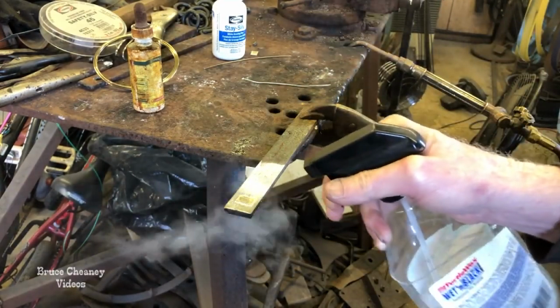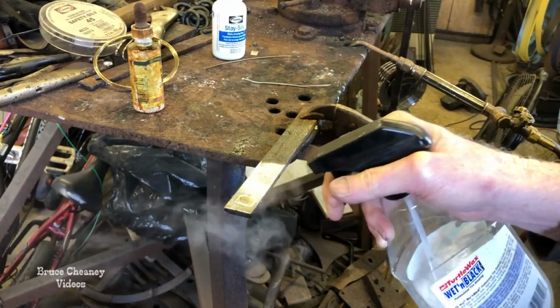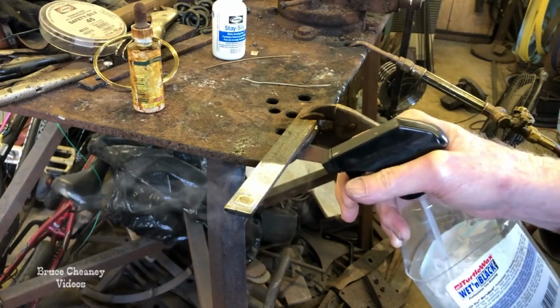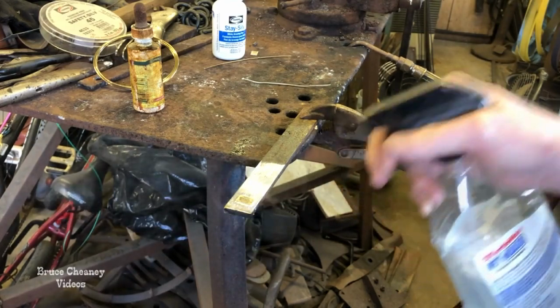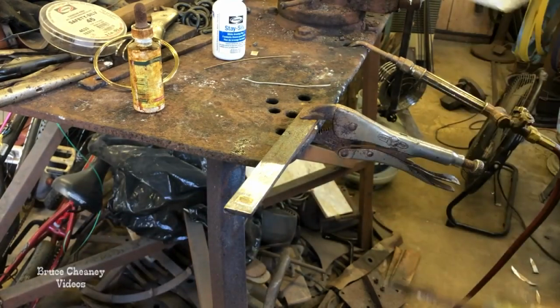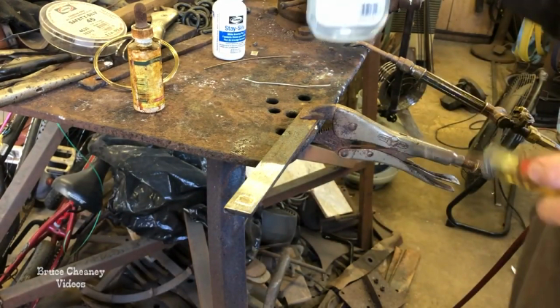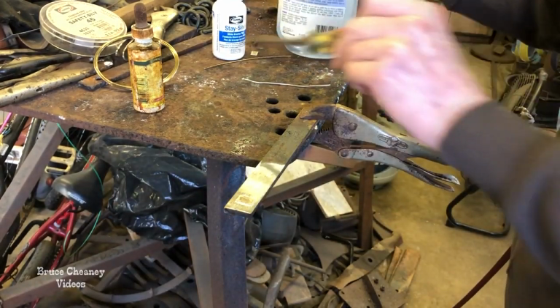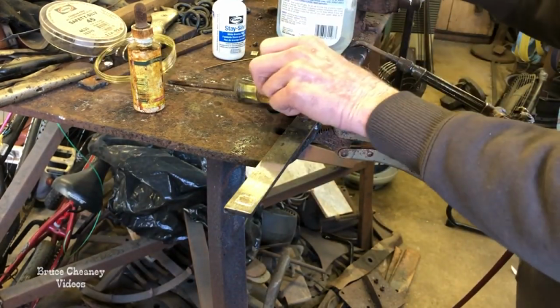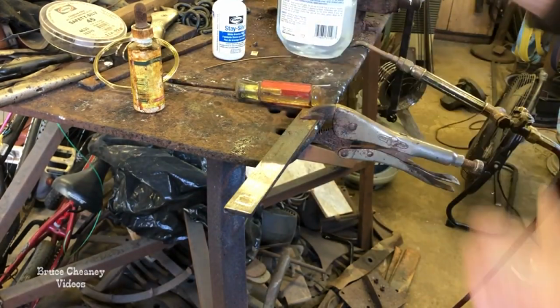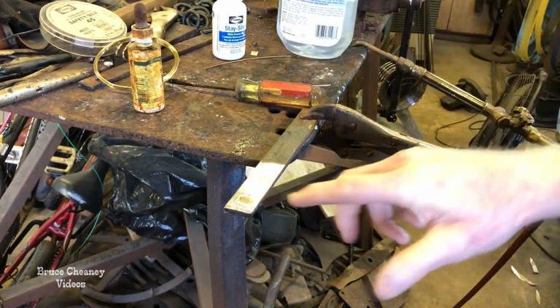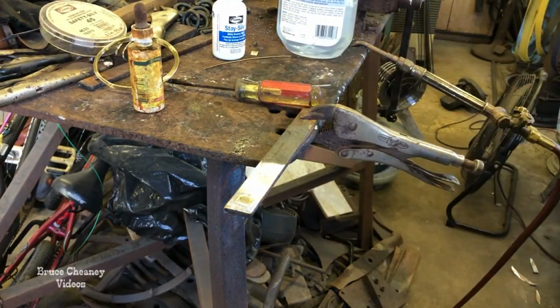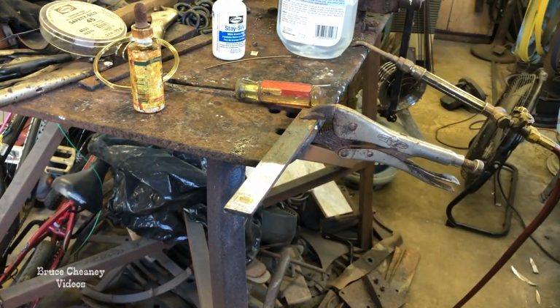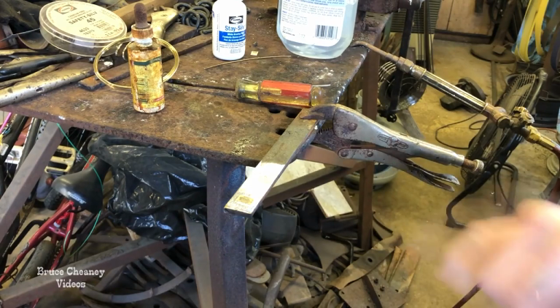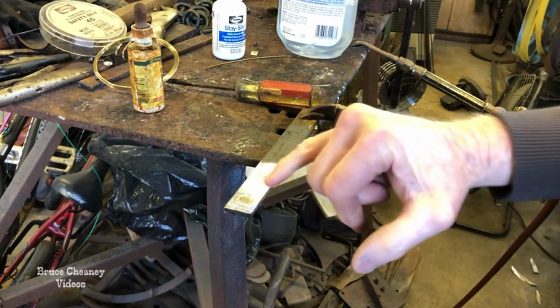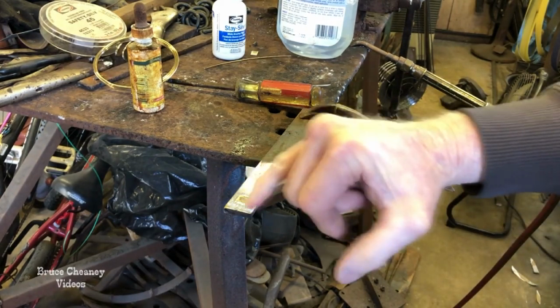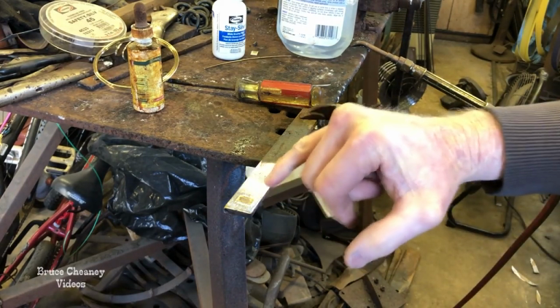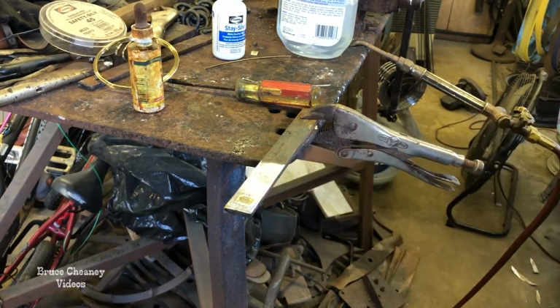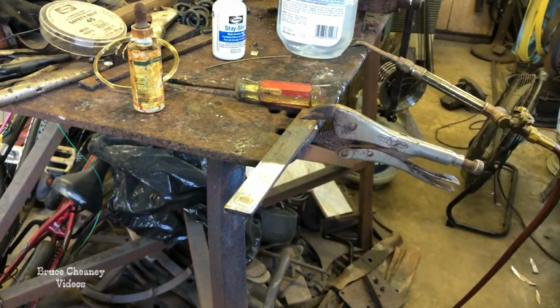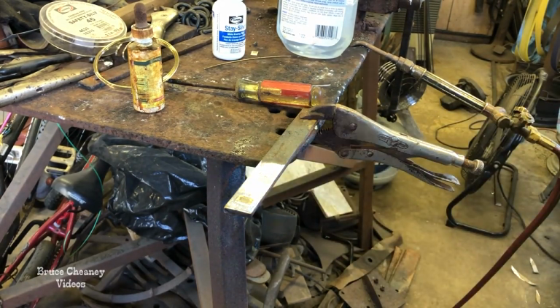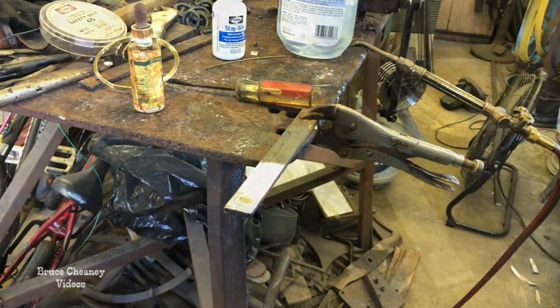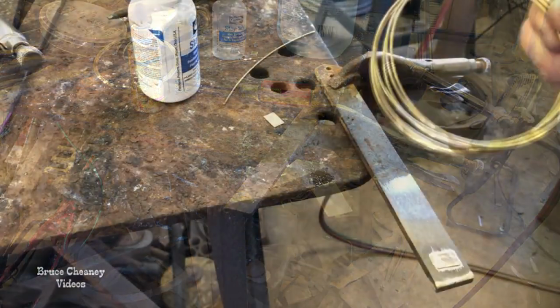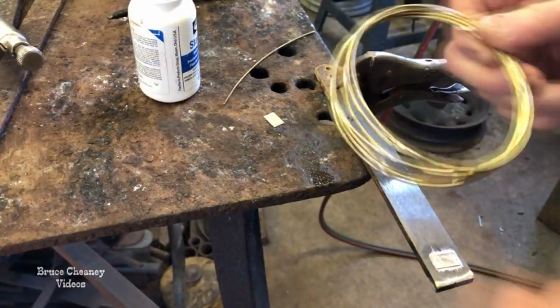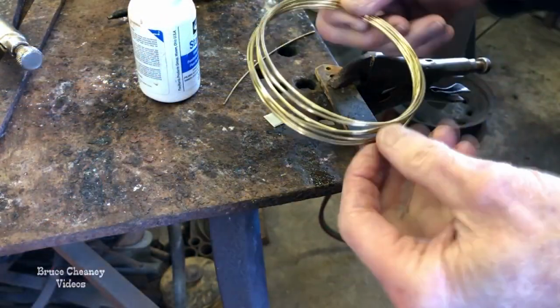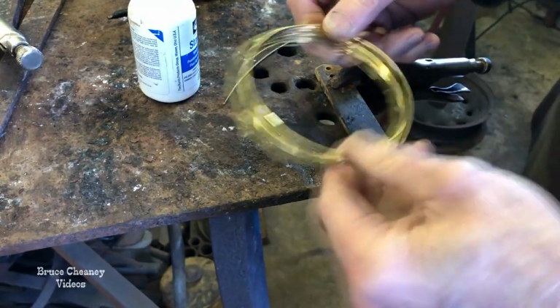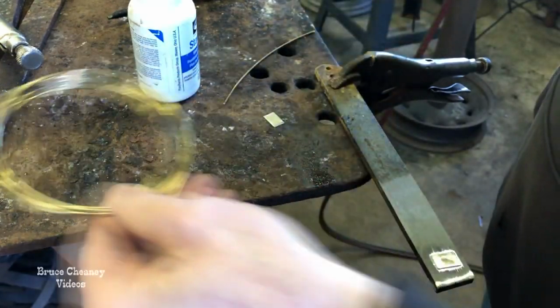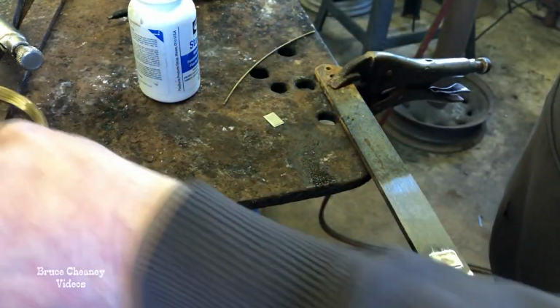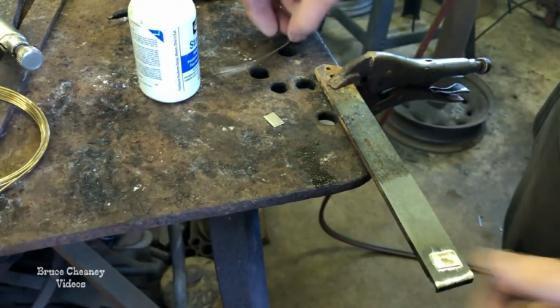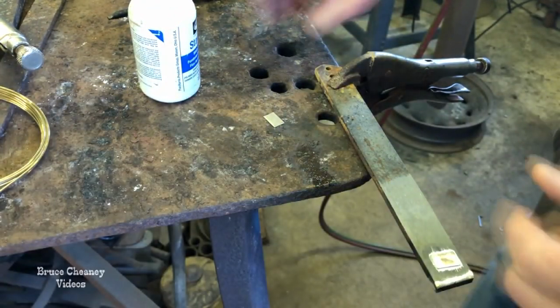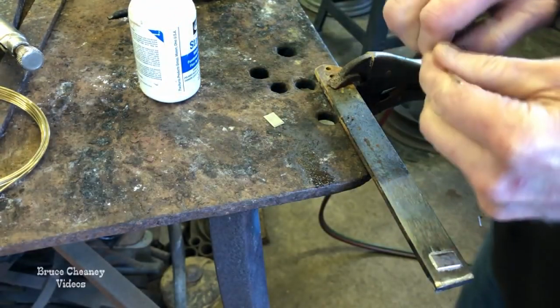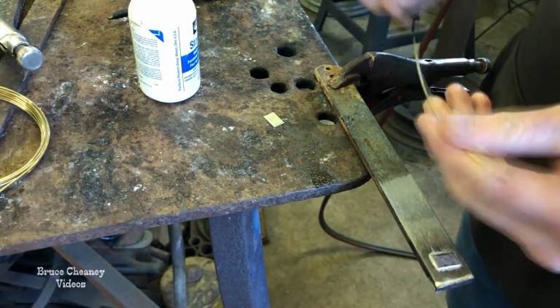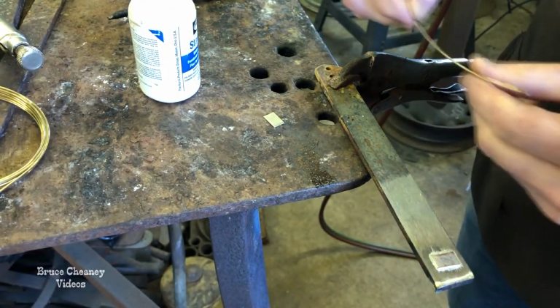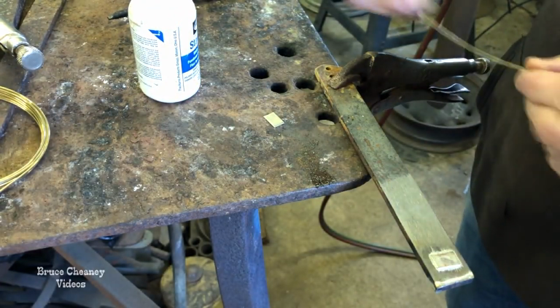I've got a spray bottle with some Ivory liquid in it and you cool the piece down and it kind of sticks — that's something you can practice doing right there. You can clean that up with a wire brush.